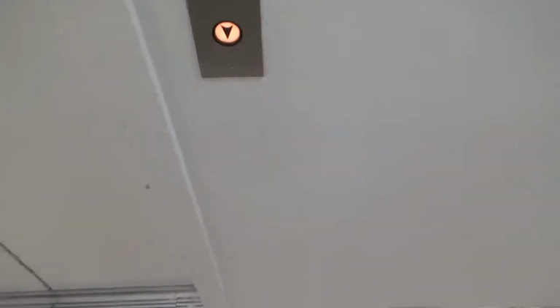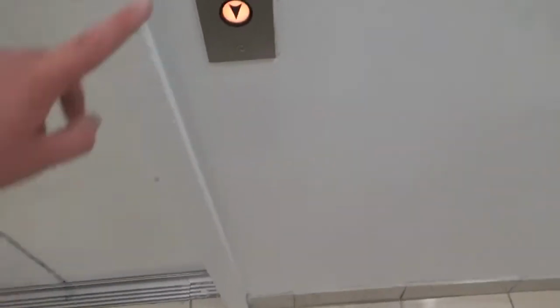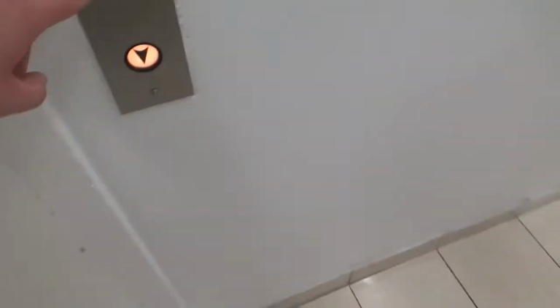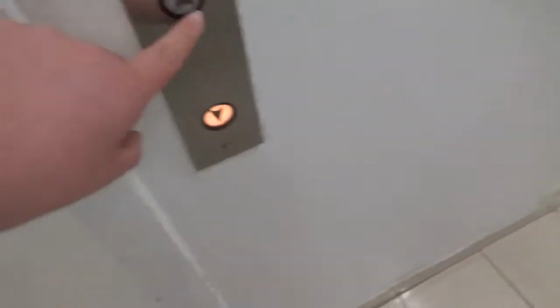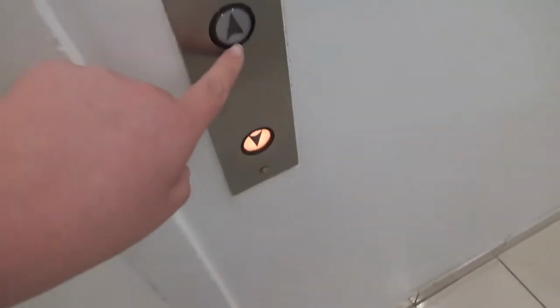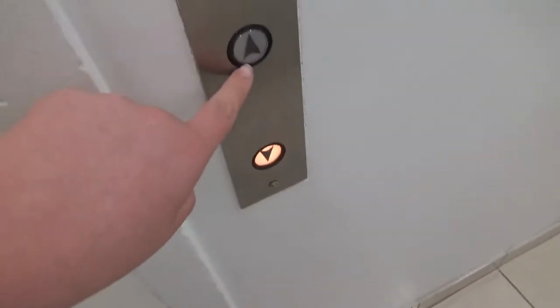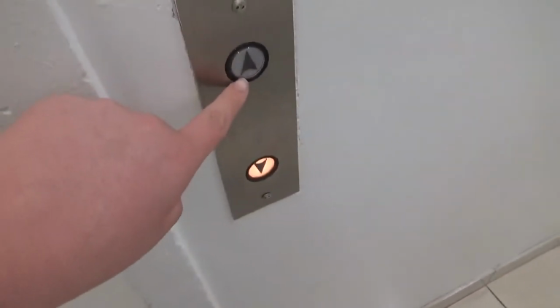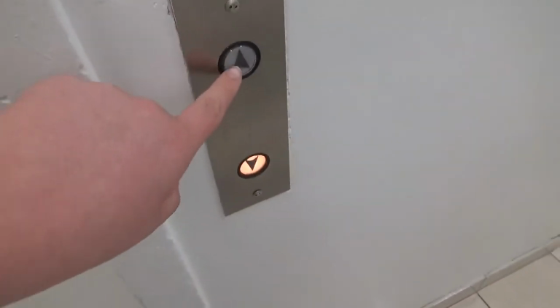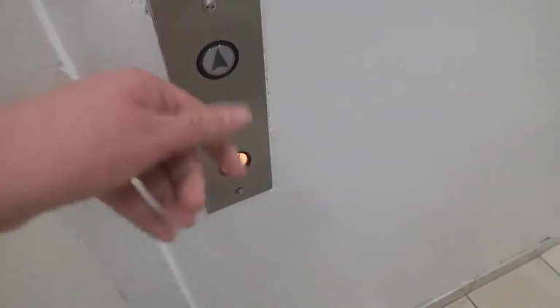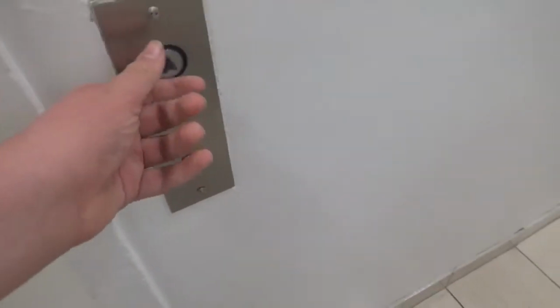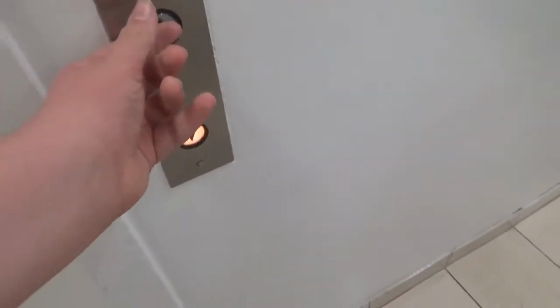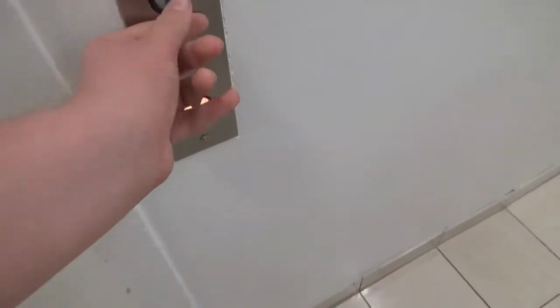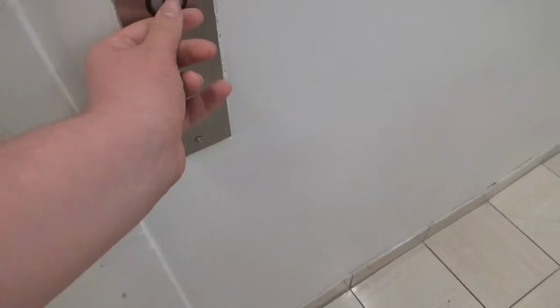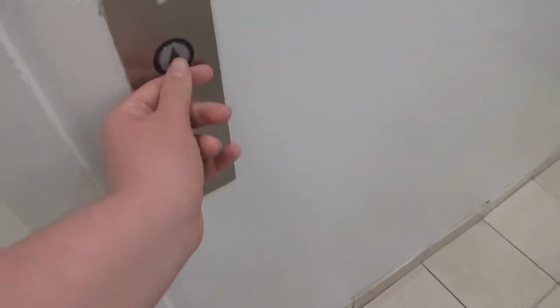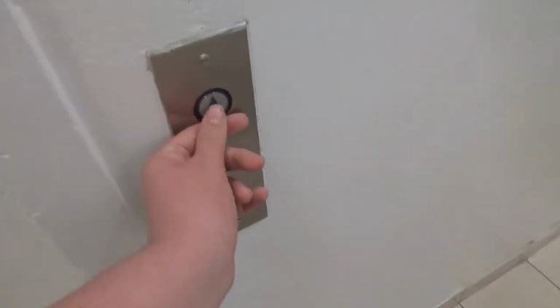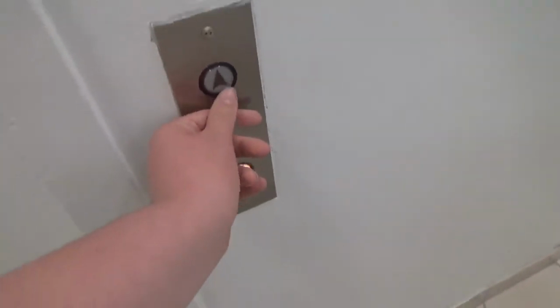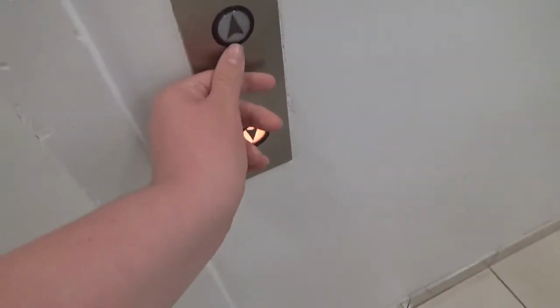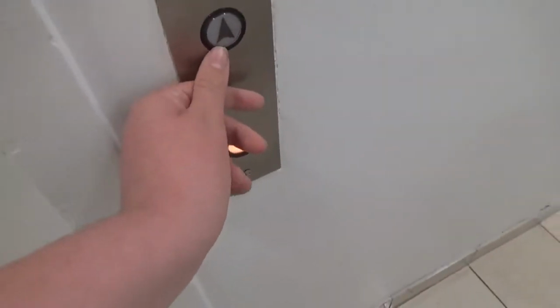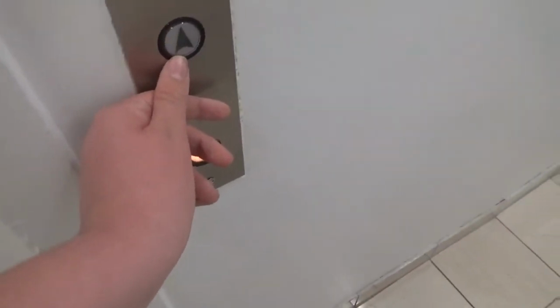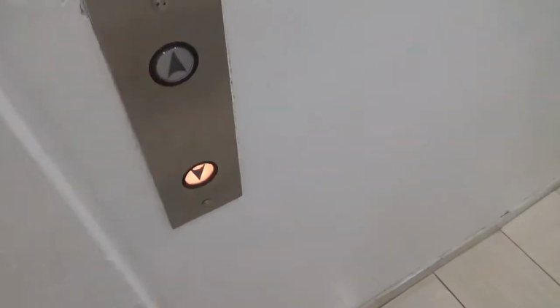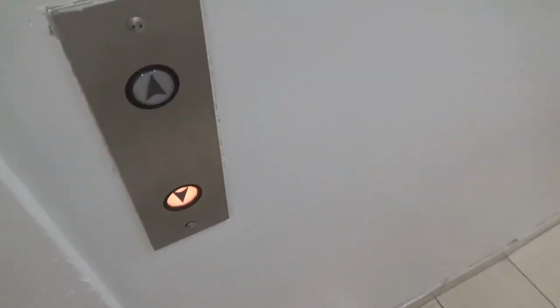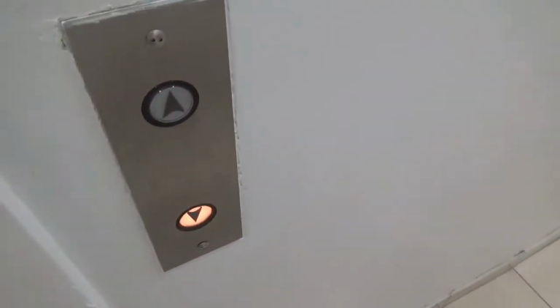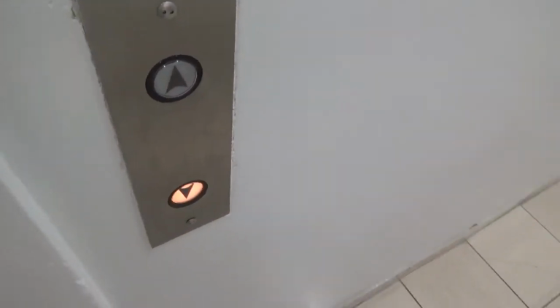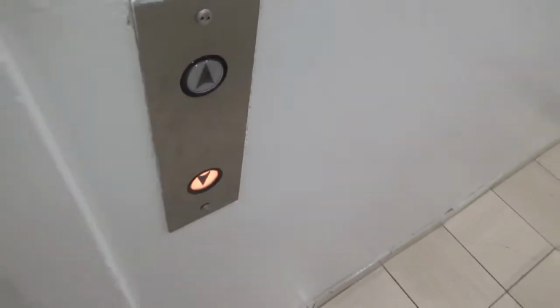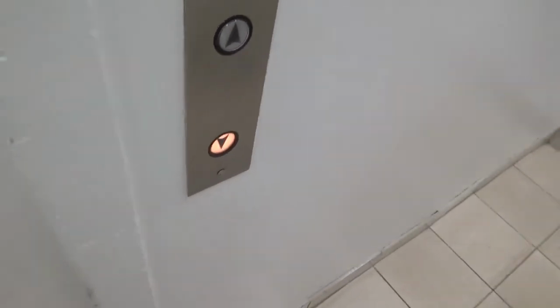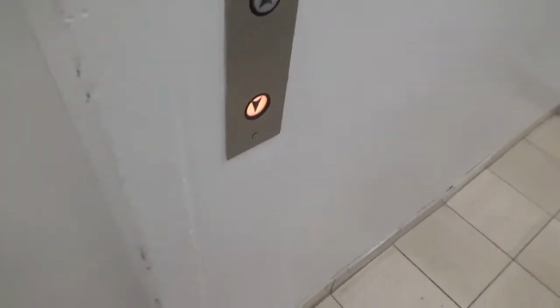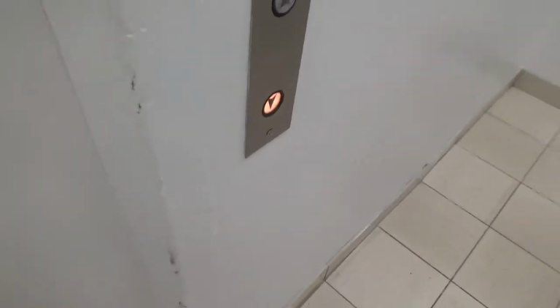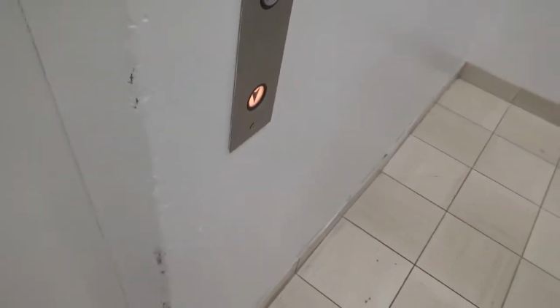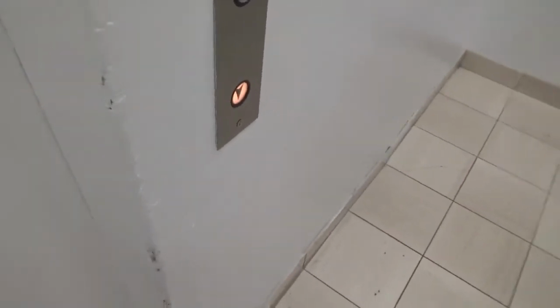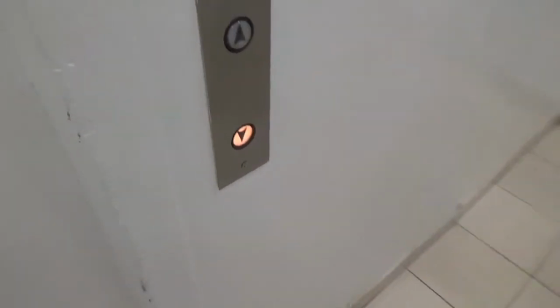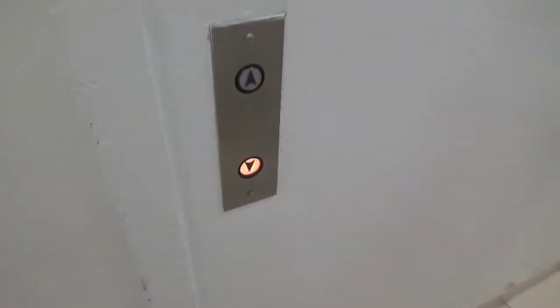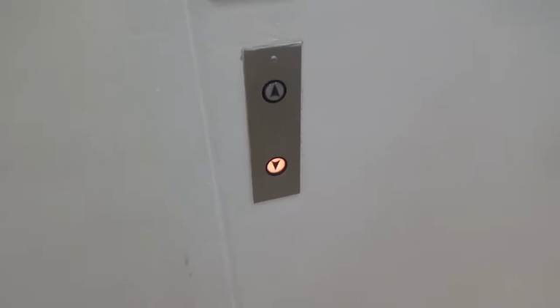These are somewhat semi-California code compliant because it sticks out. Here are Cubs!